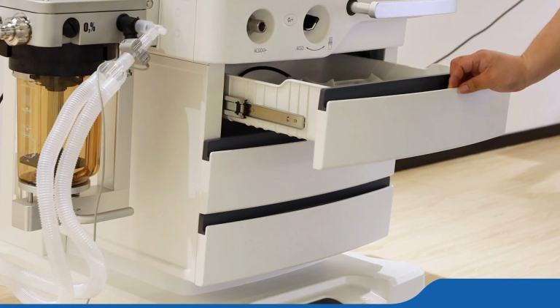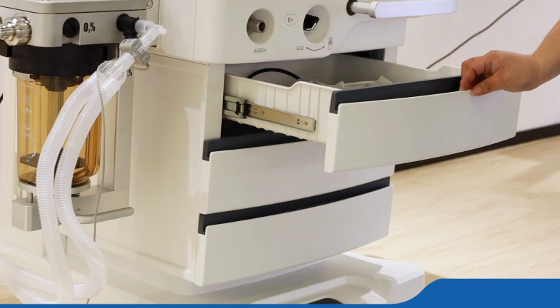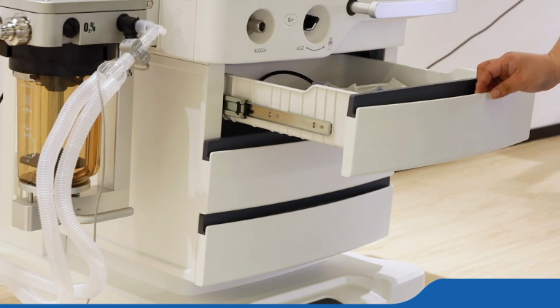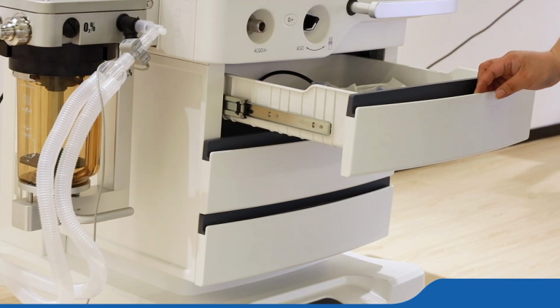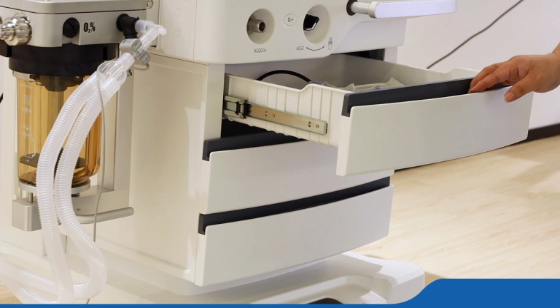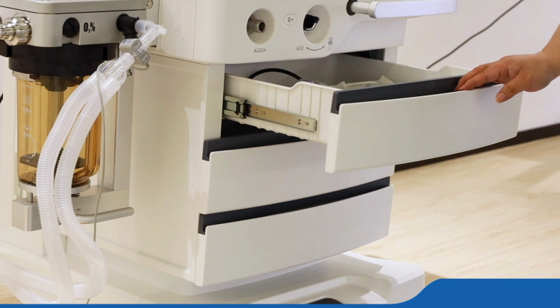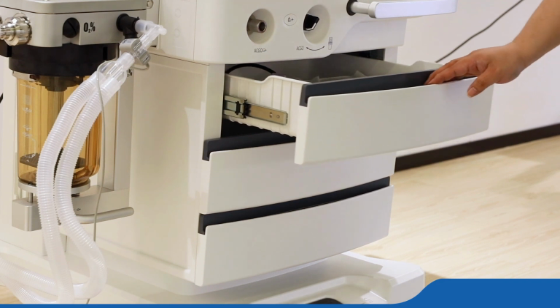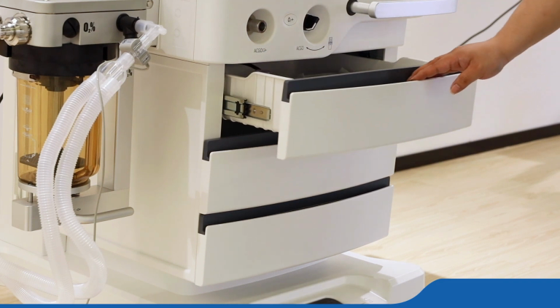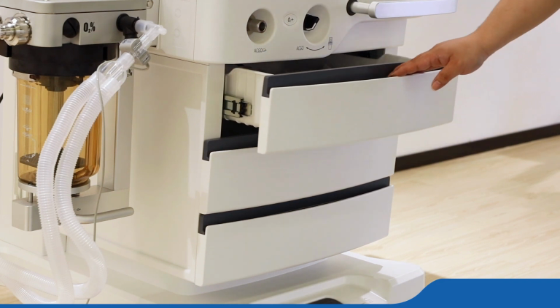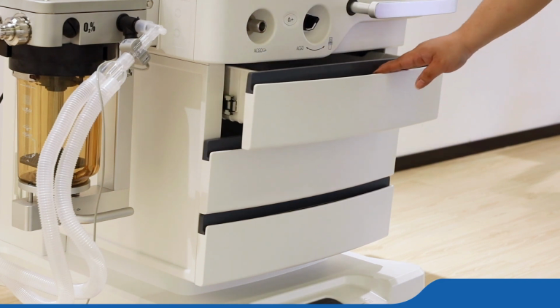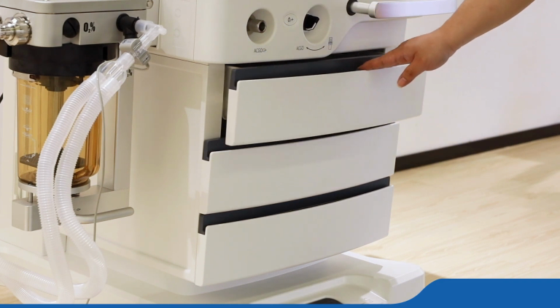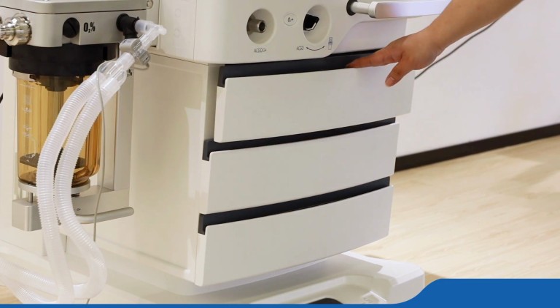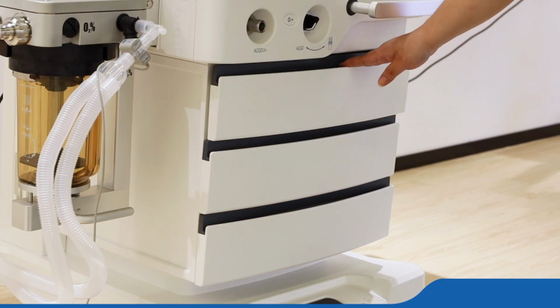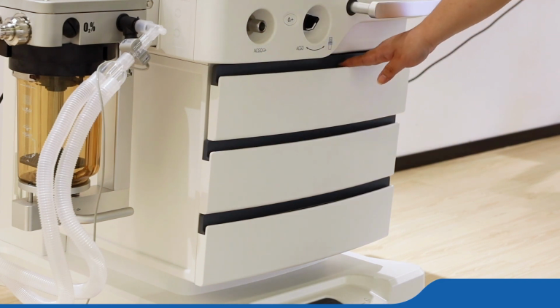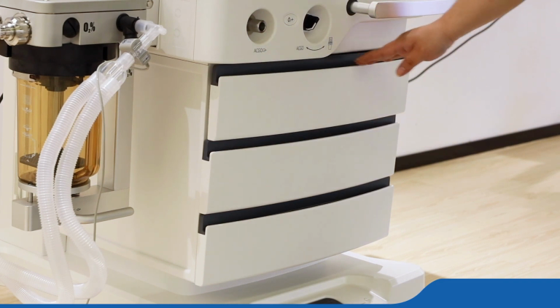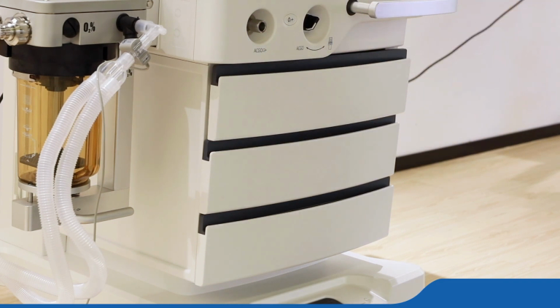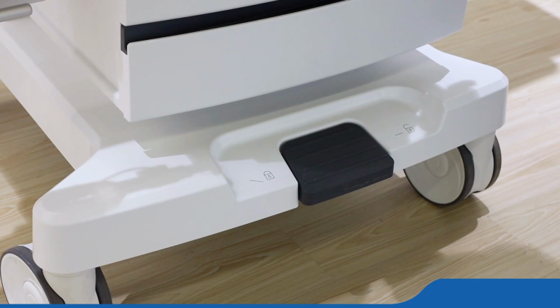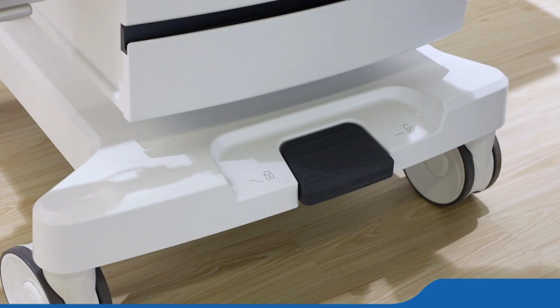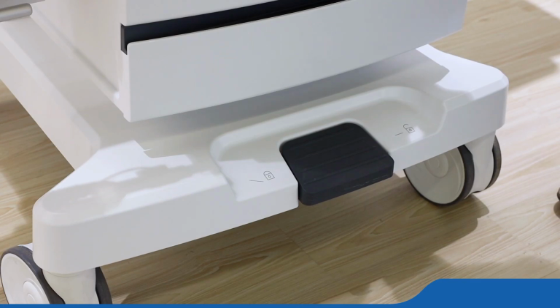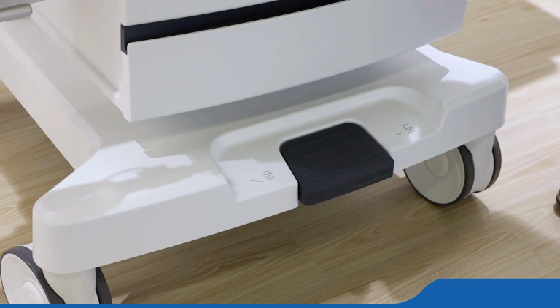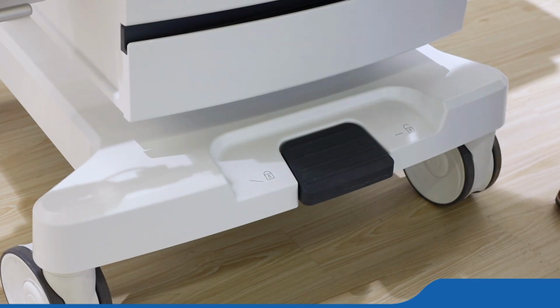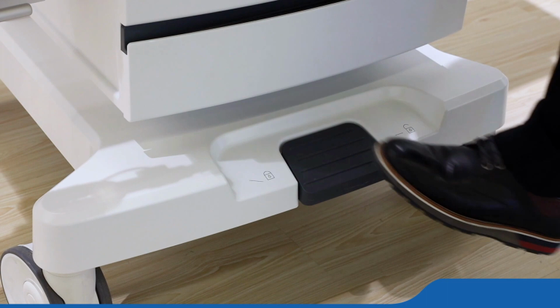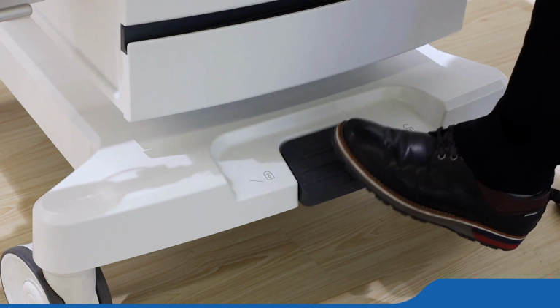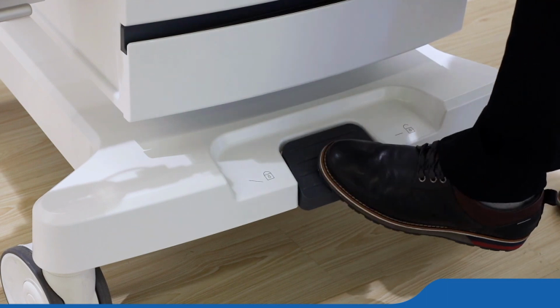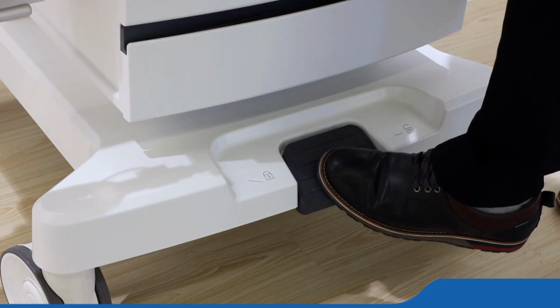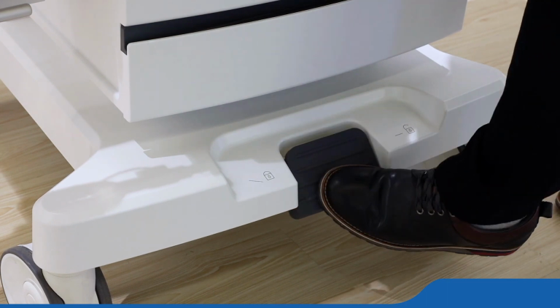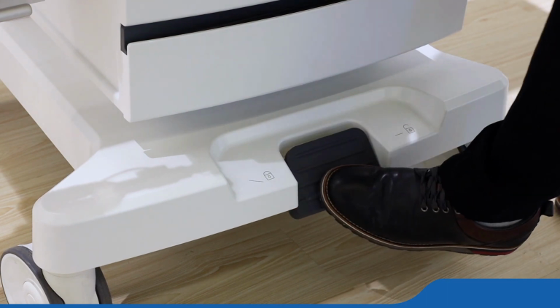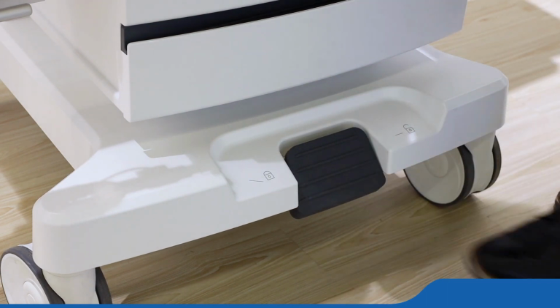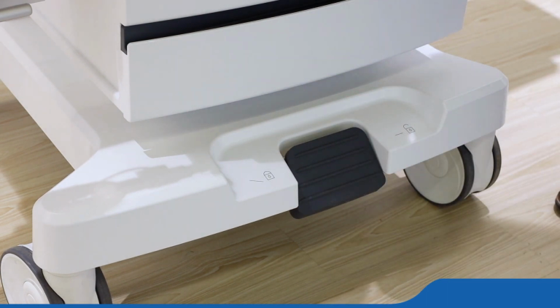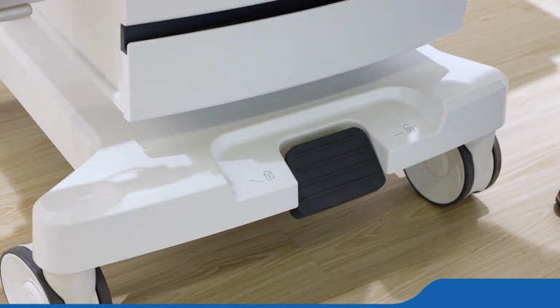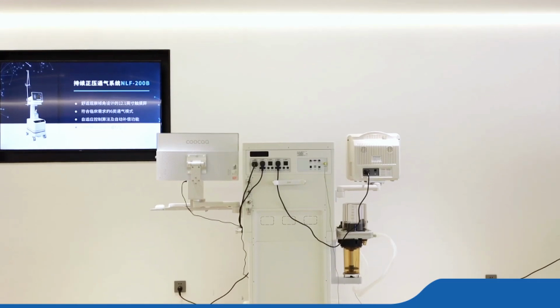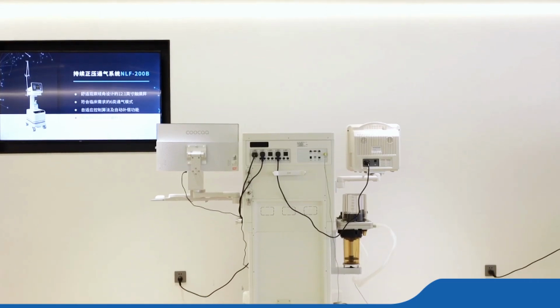The patient information record system ensures easy checking for doctors. The 5 milliliter low tidal volume design makes the wide using range of patient.